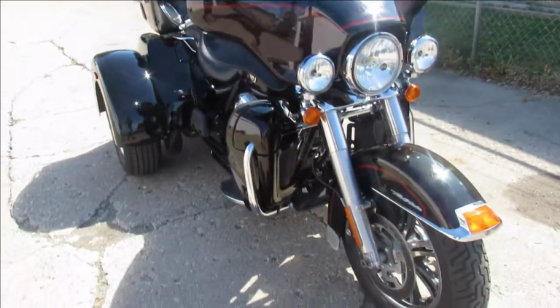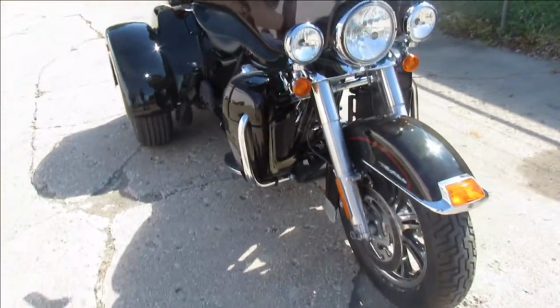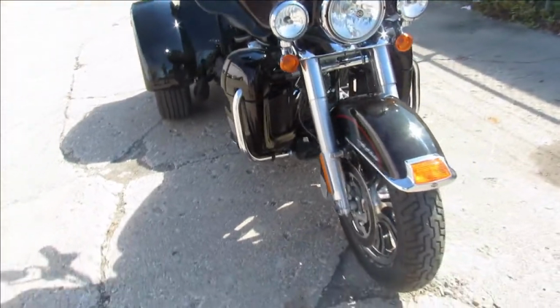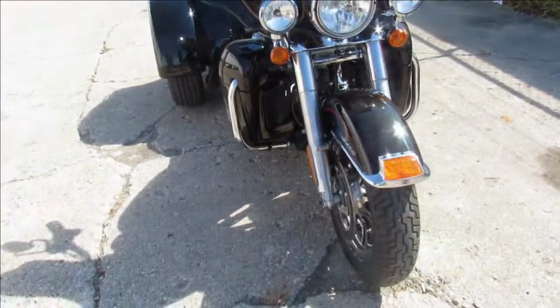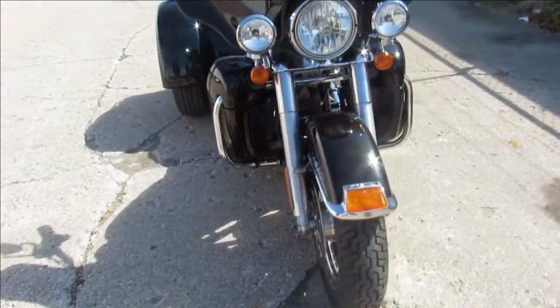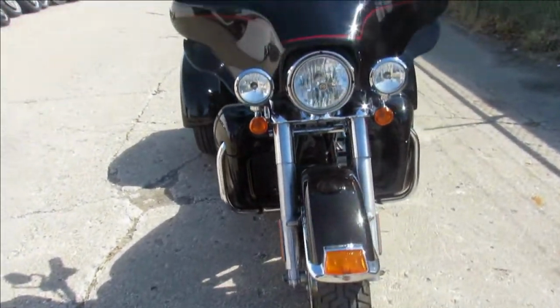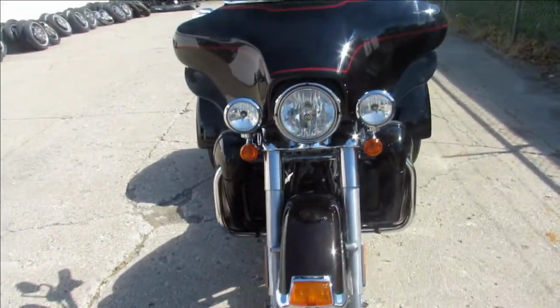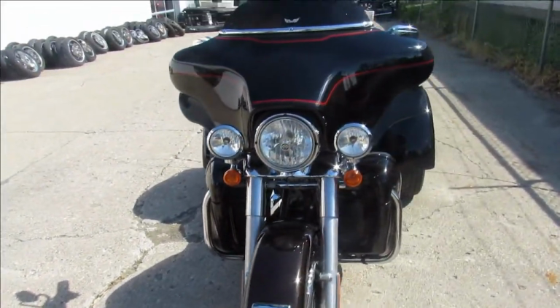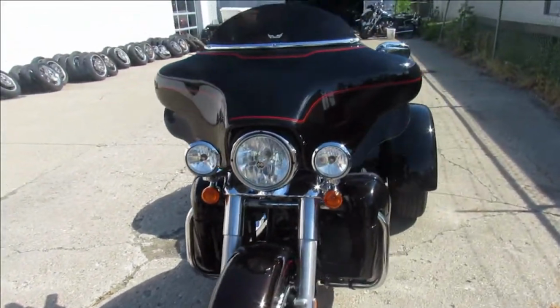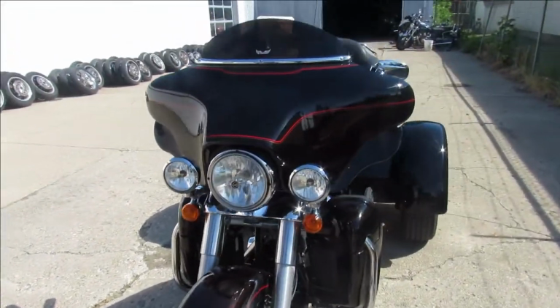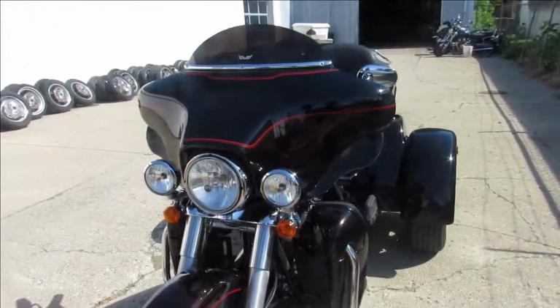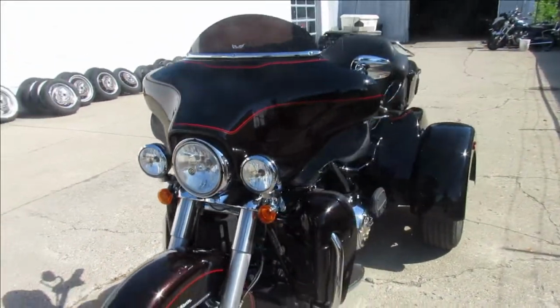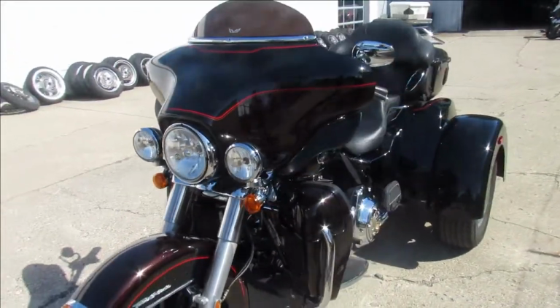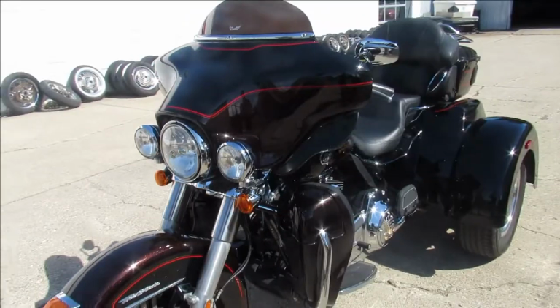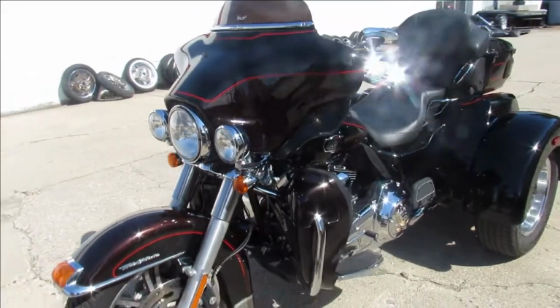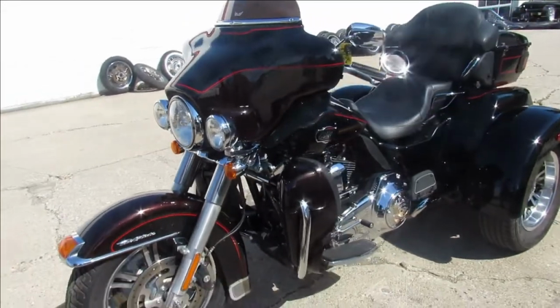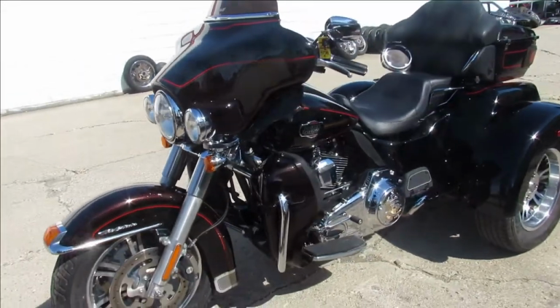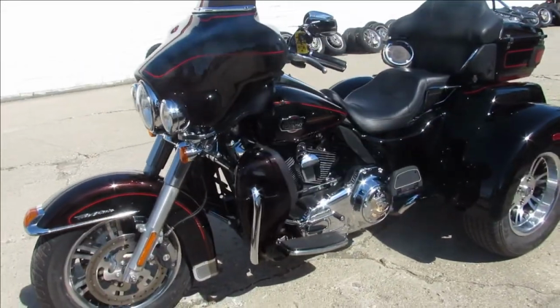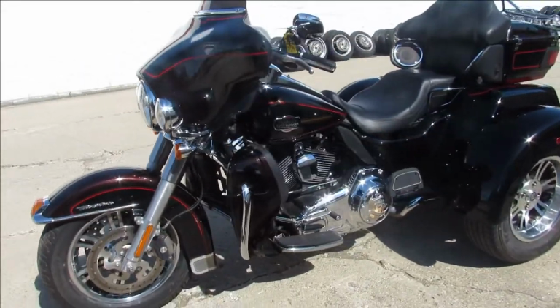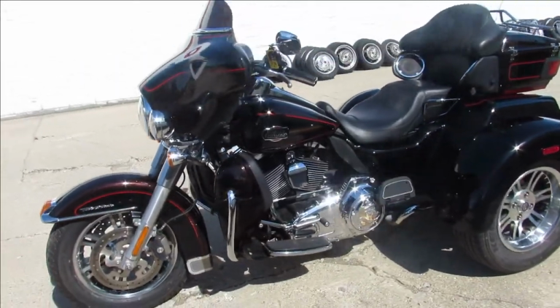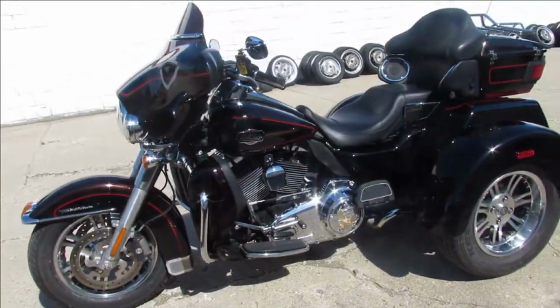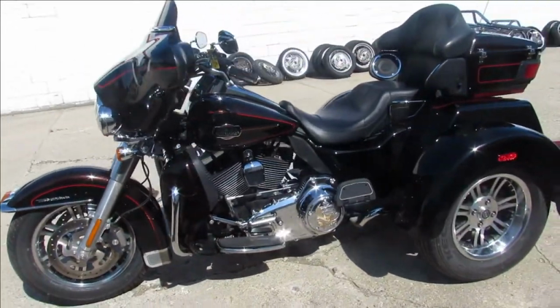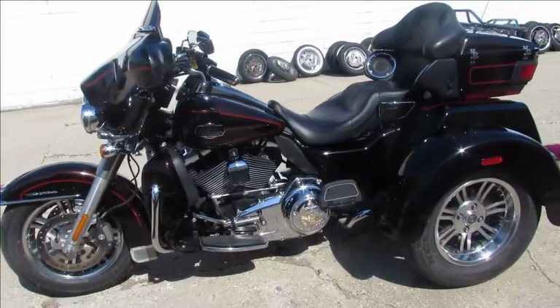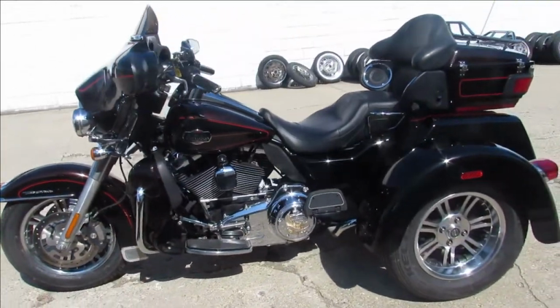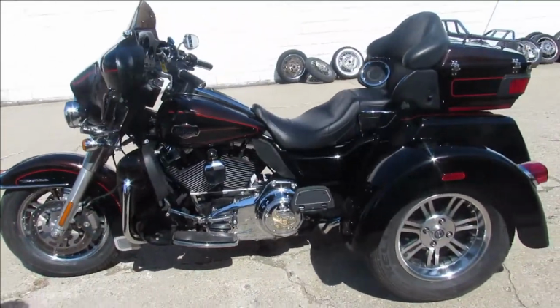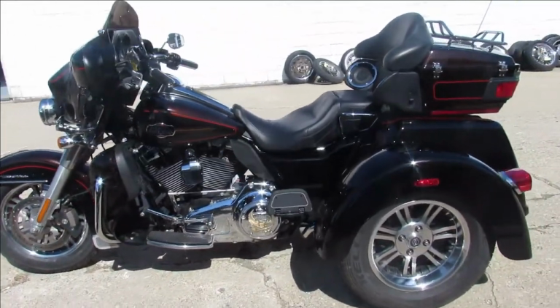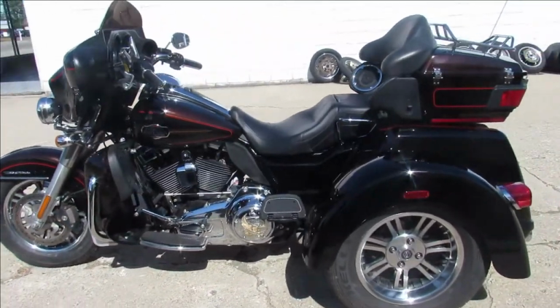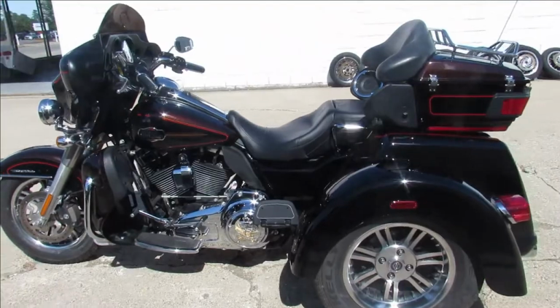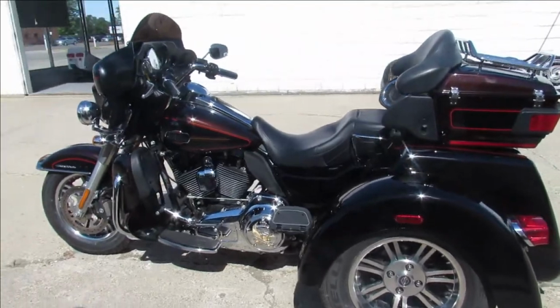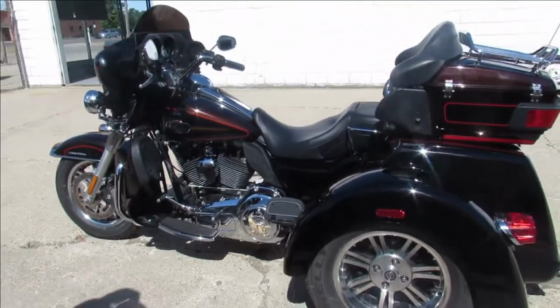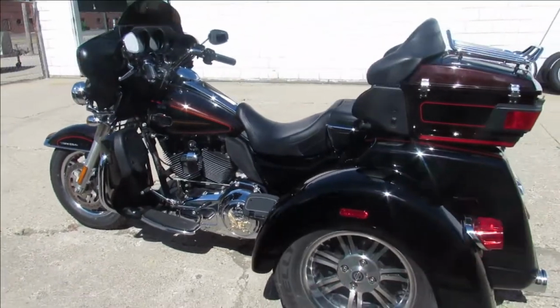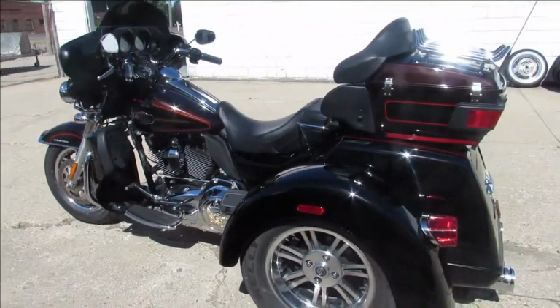This one here — 2011 Harley-Davidson Tri-Glide for sale. Nice clean trike. It's got Screamin' Eagle dual exhaust, just serviced at the dealership, inspected, all the fluids have been changed. This one is ready to go.